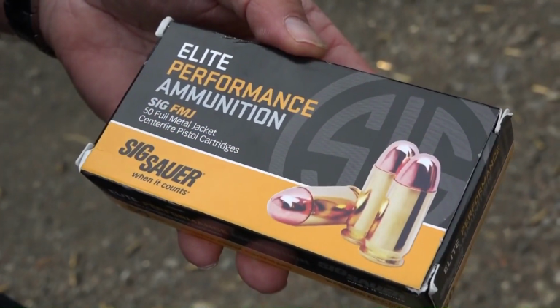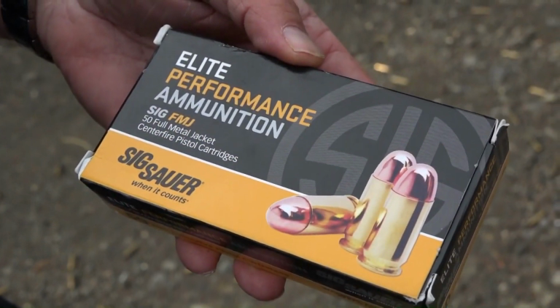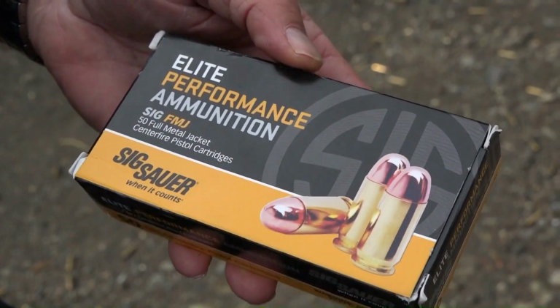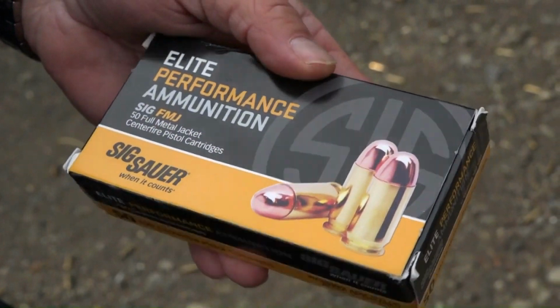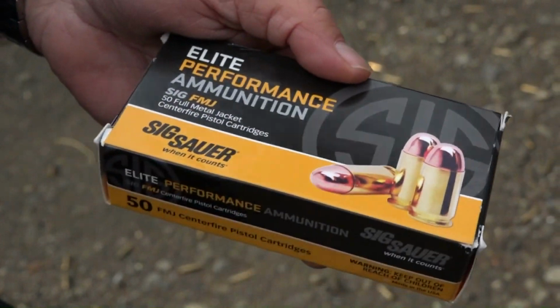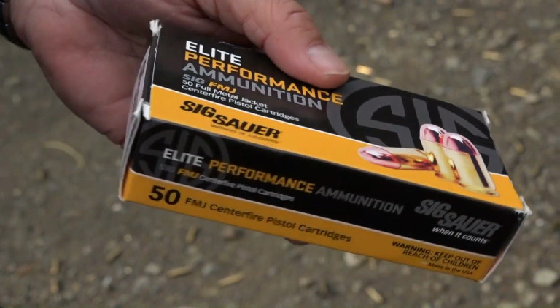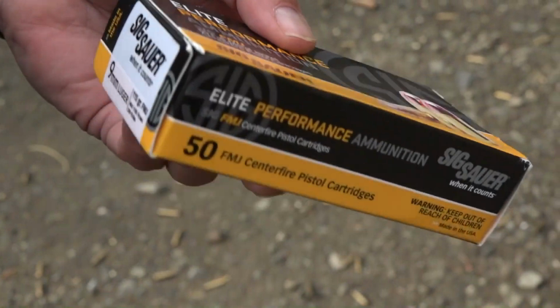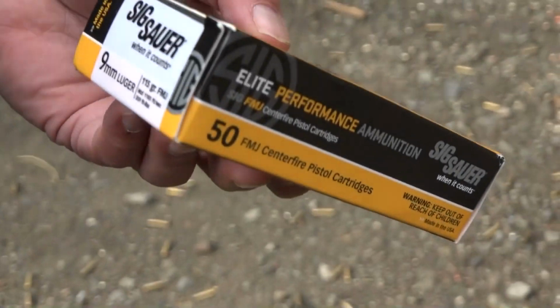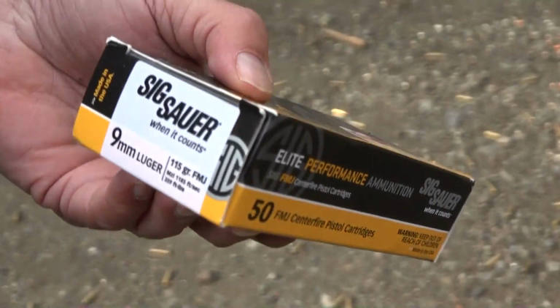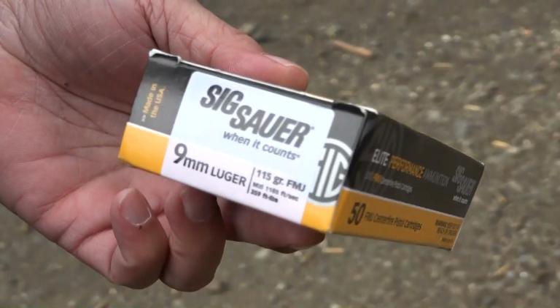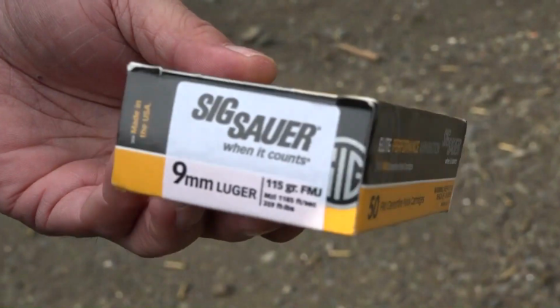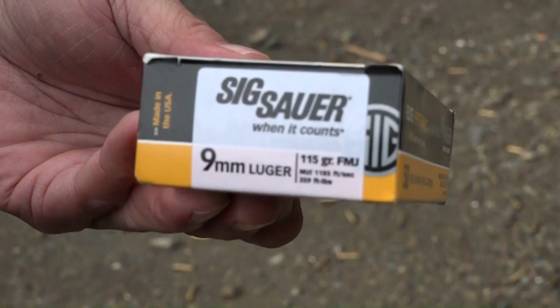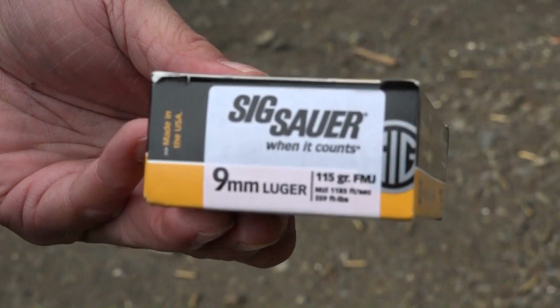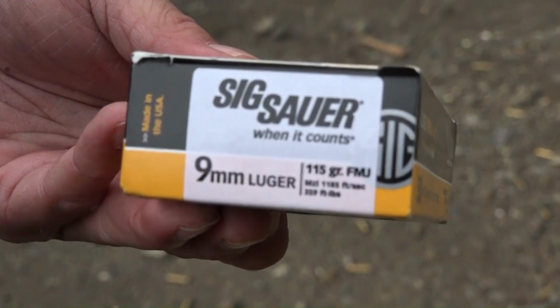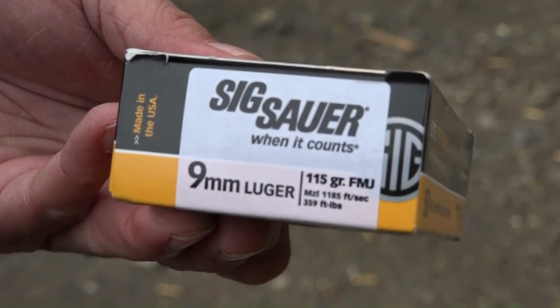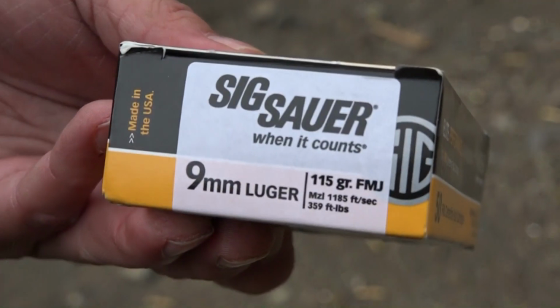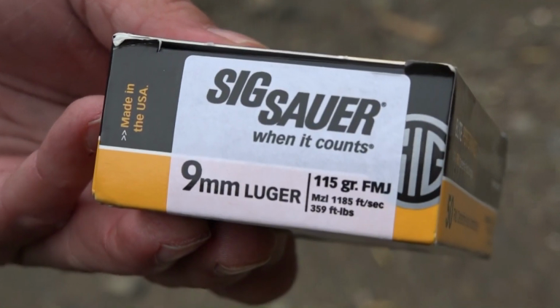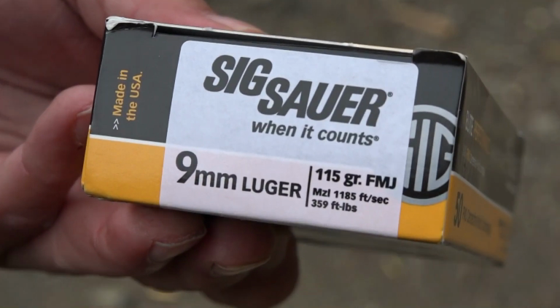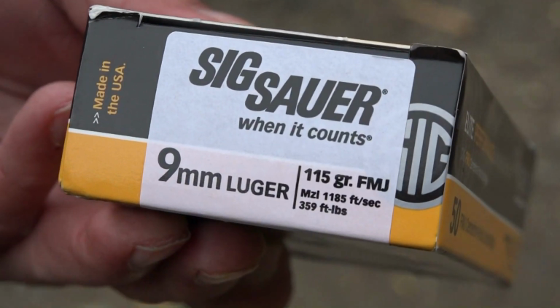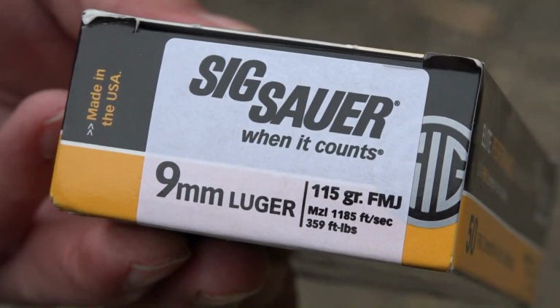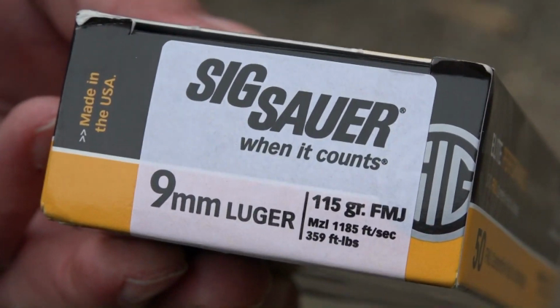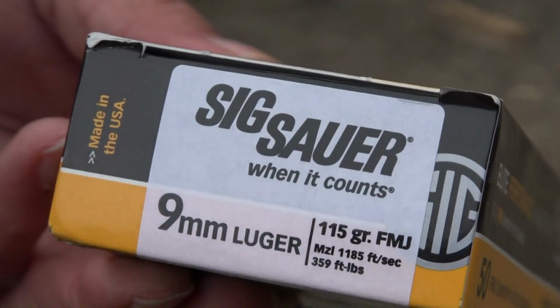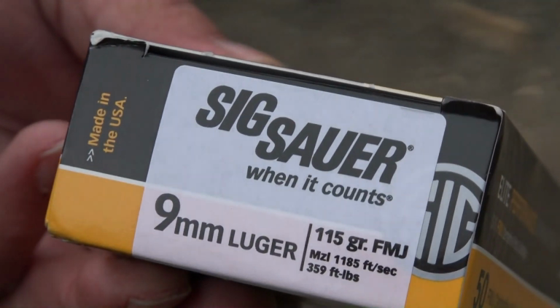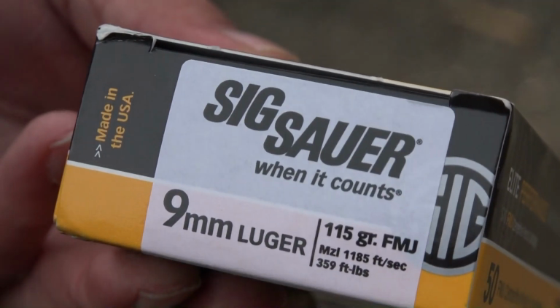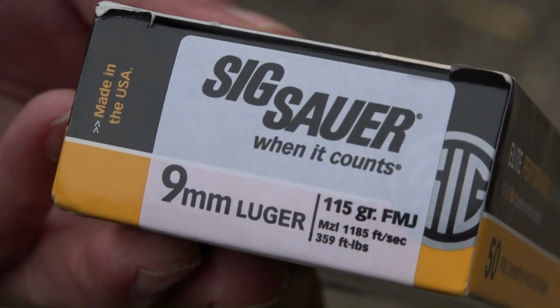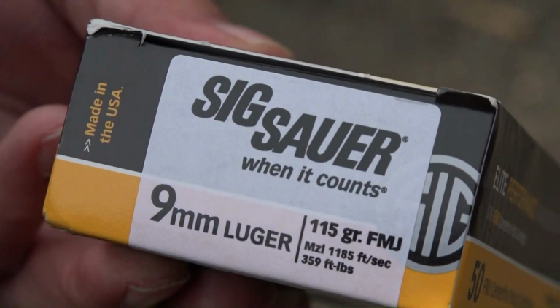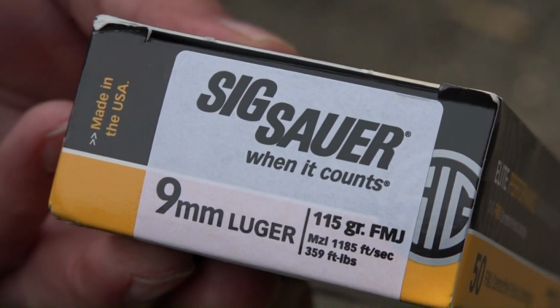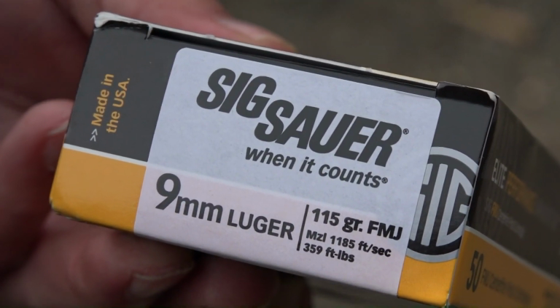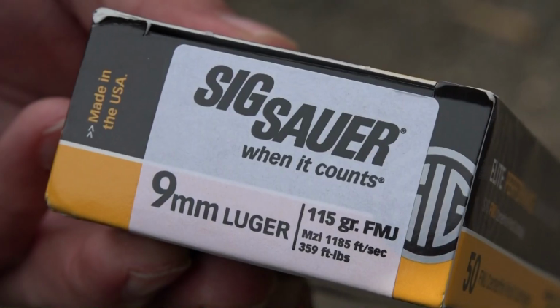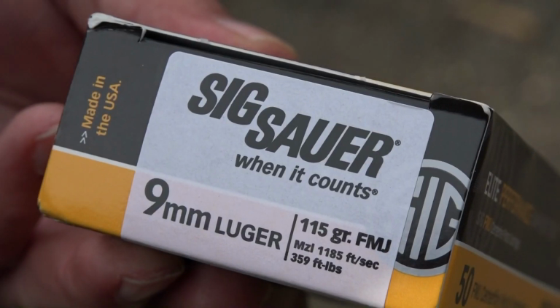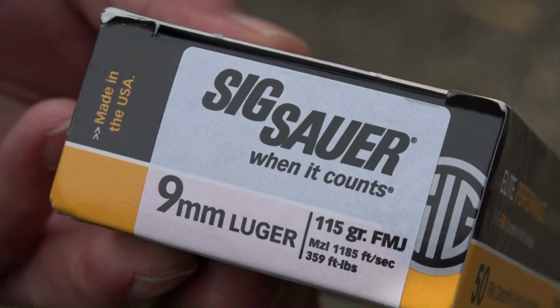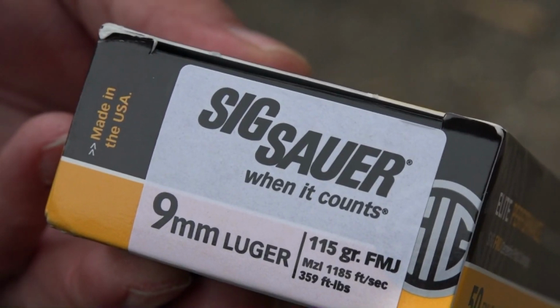We're shooting that Sig Sauer Elite Performance ammunition — 115 grain full metal jacket traveling at 1,185 feet per second.